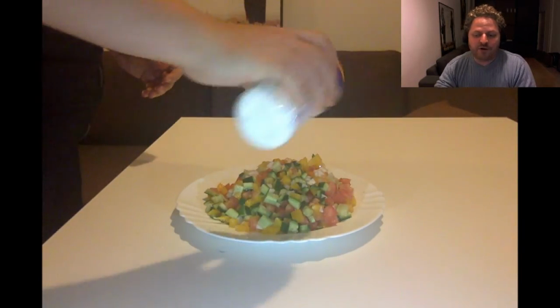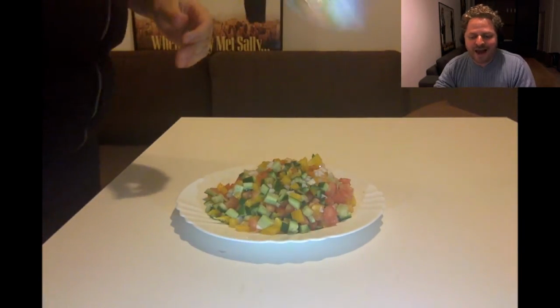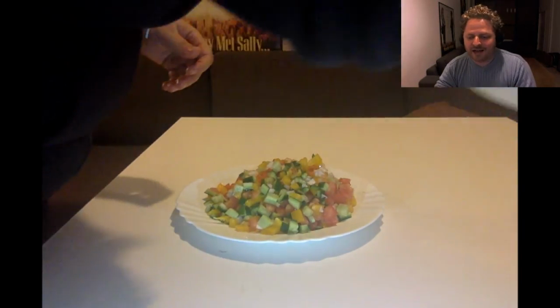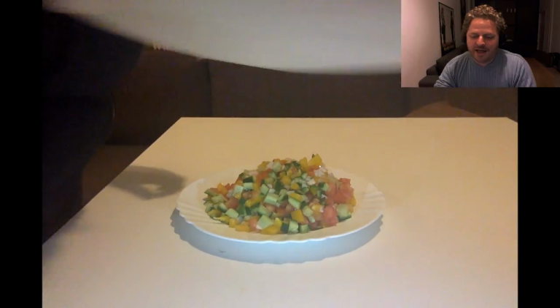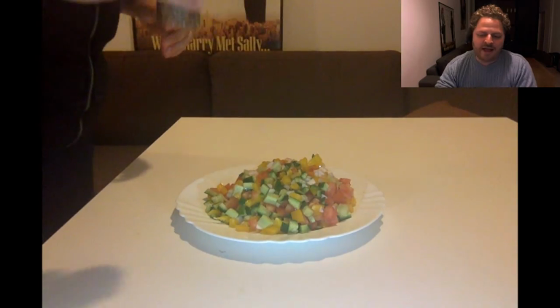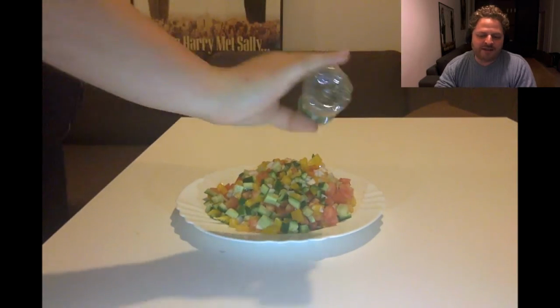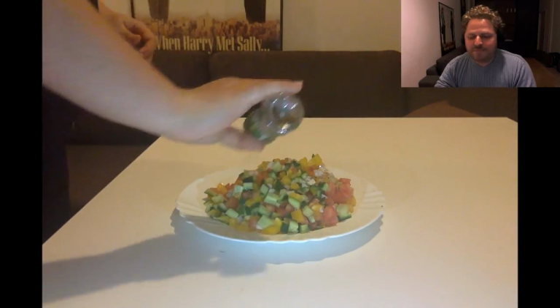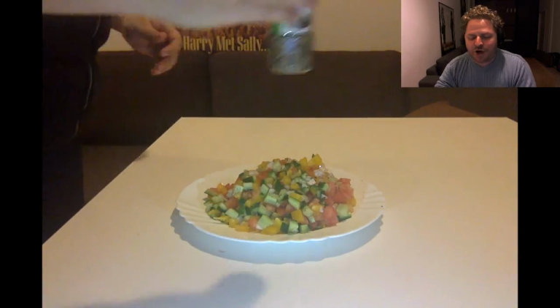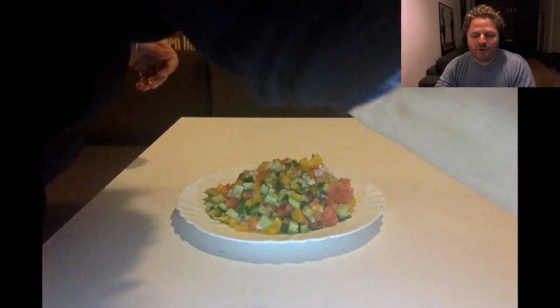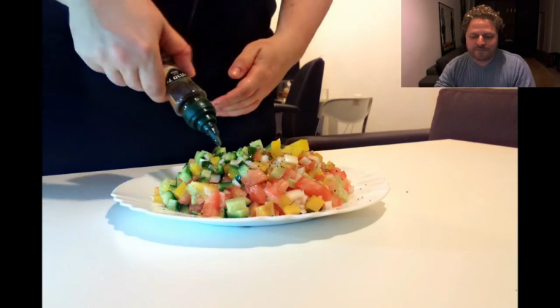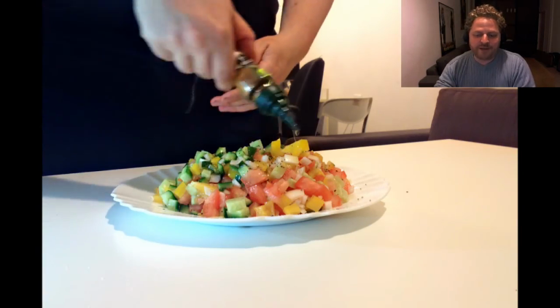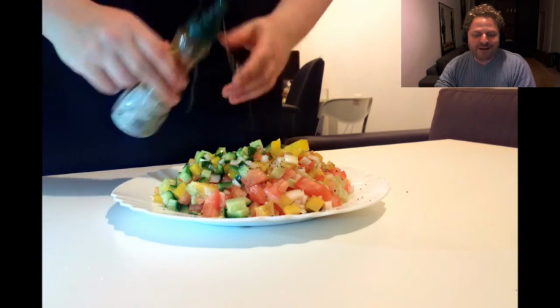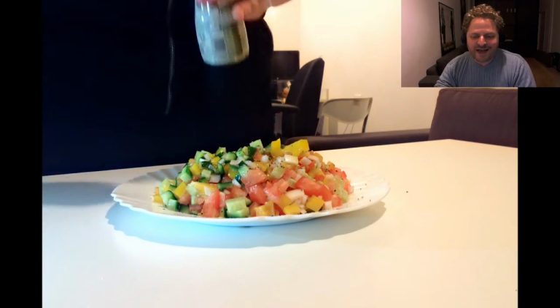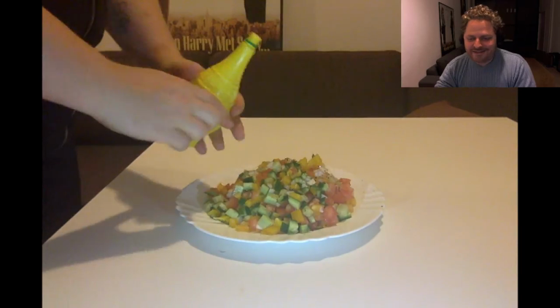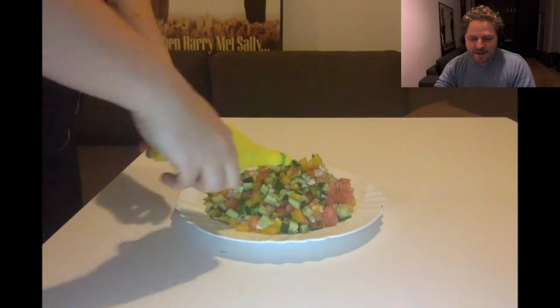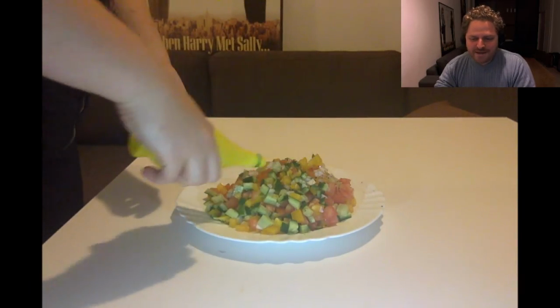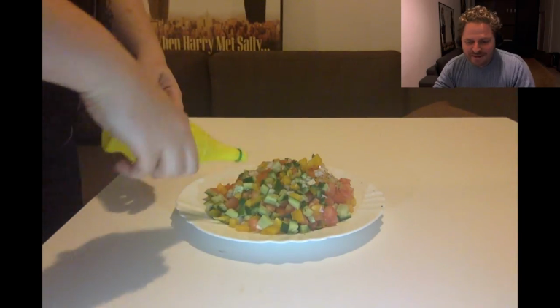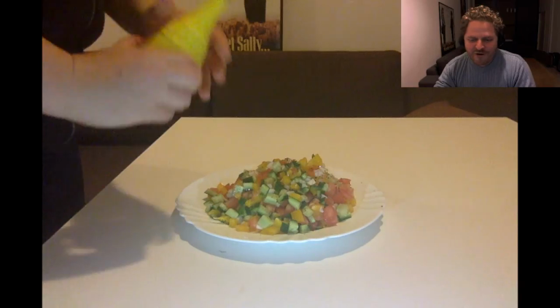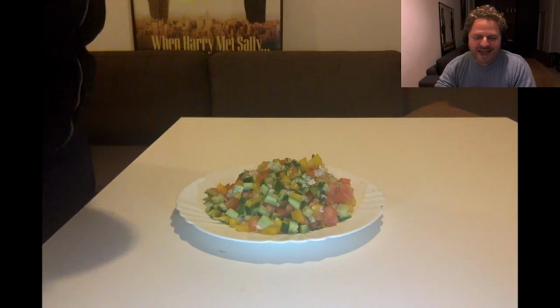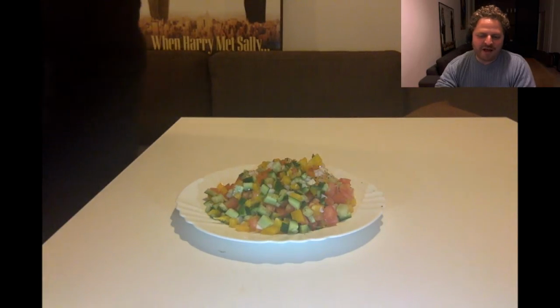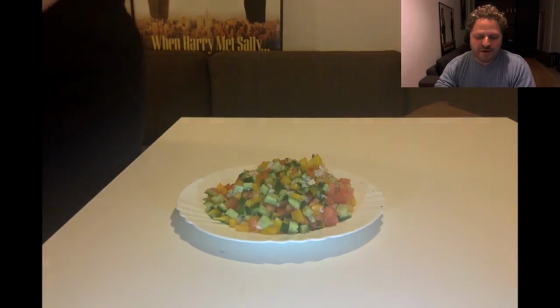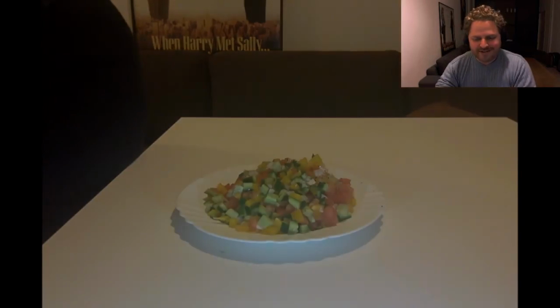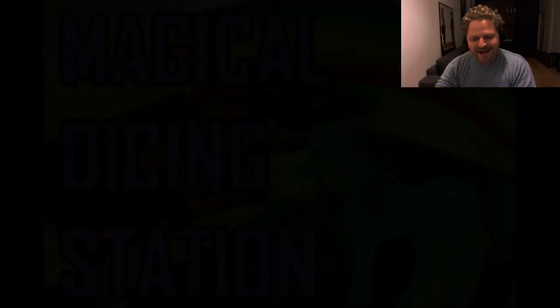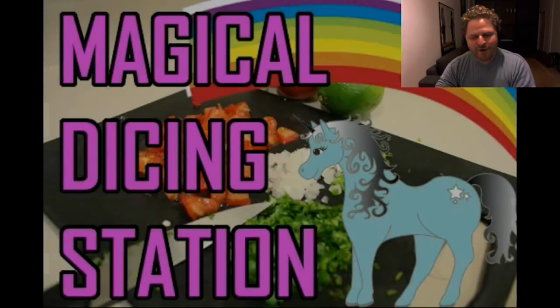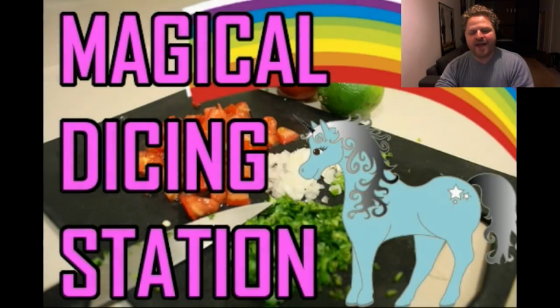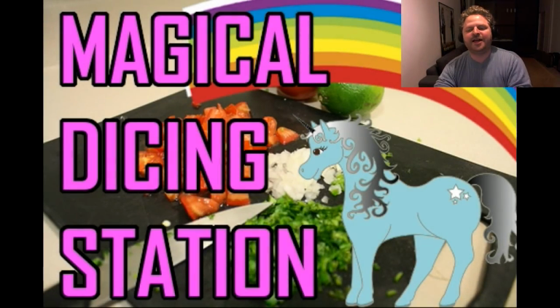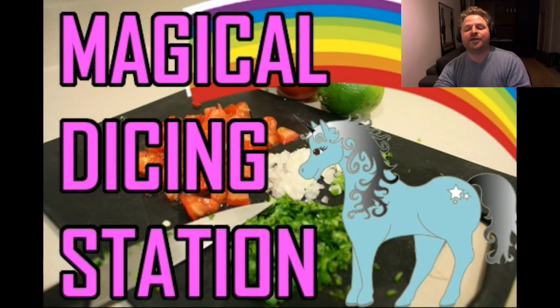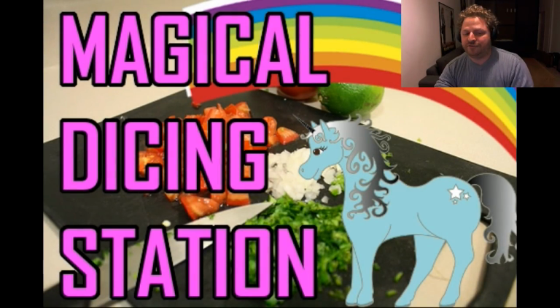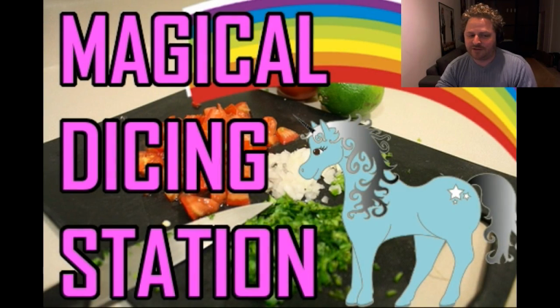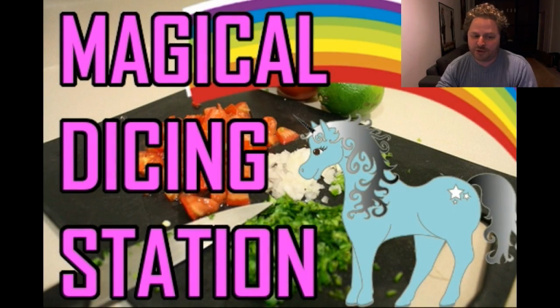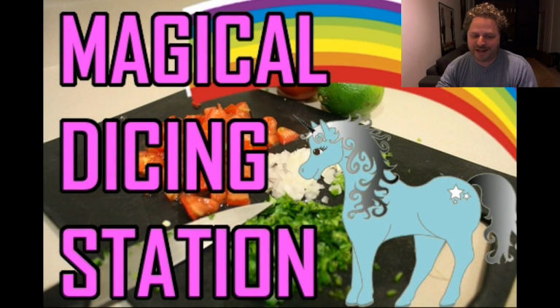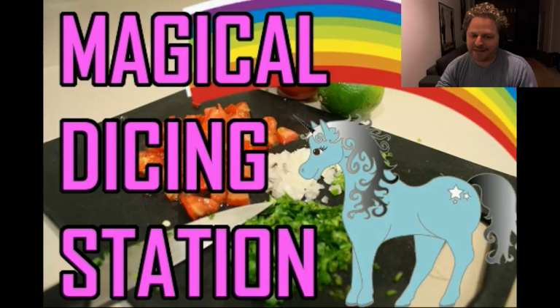Putting on melach! And Pil-Pel Shachor! And Shemen Zayt! Mets Limon! And I think we're done! That was a great visit to the Magical Dicing Station!